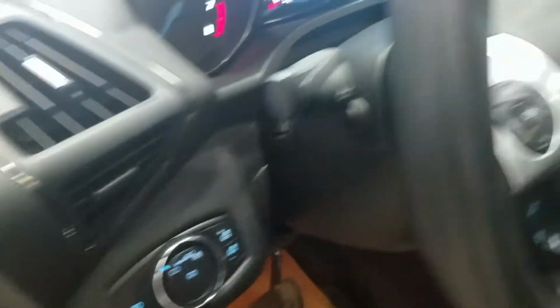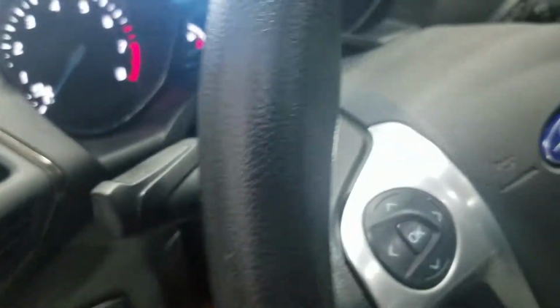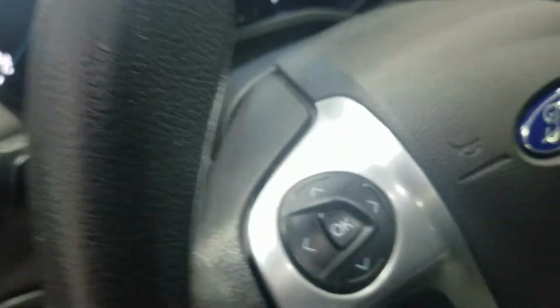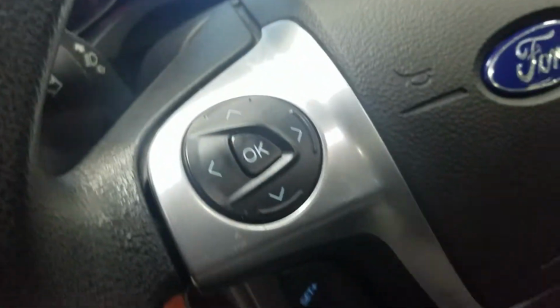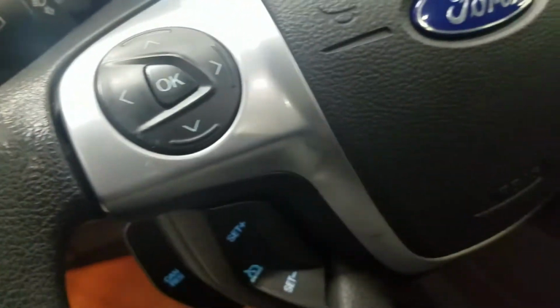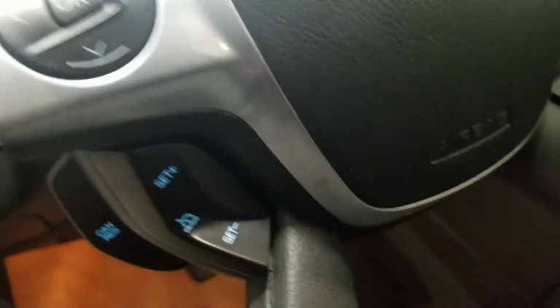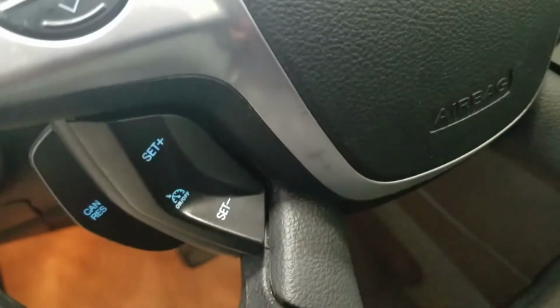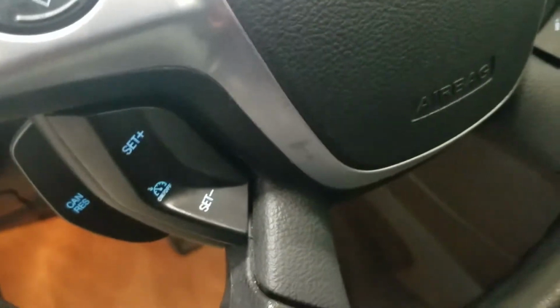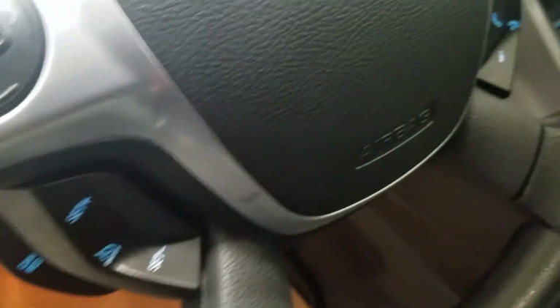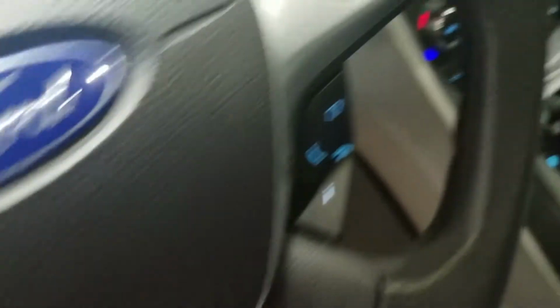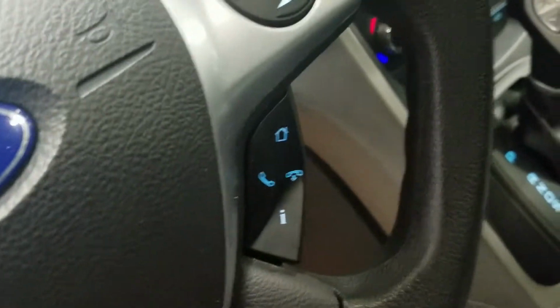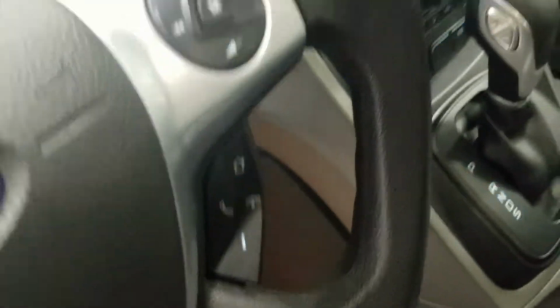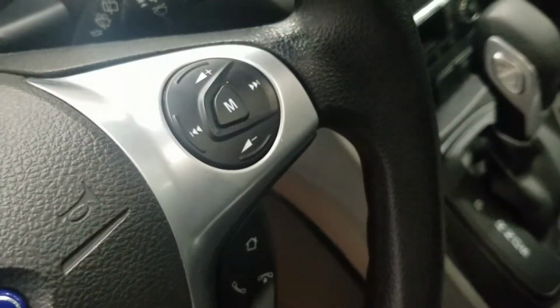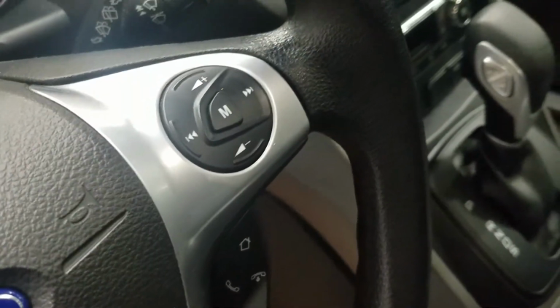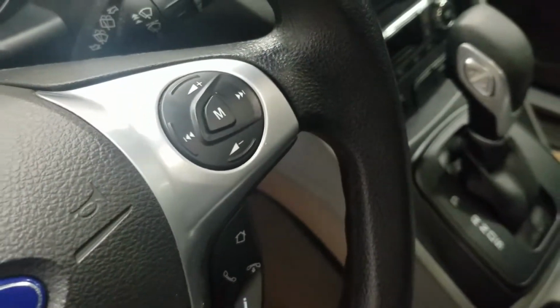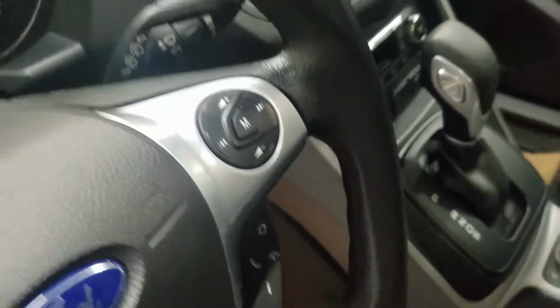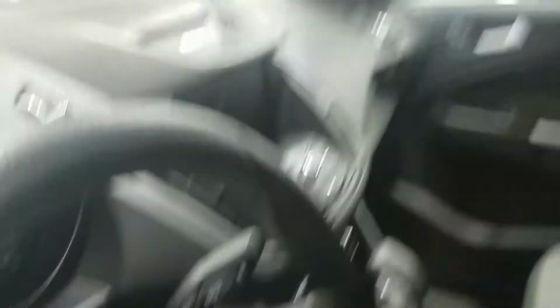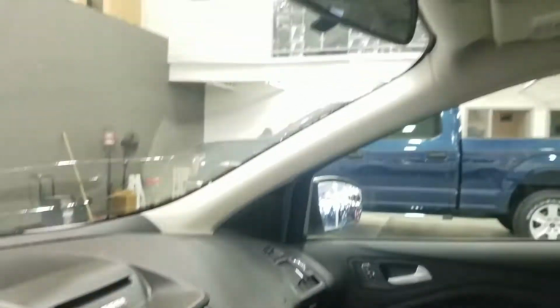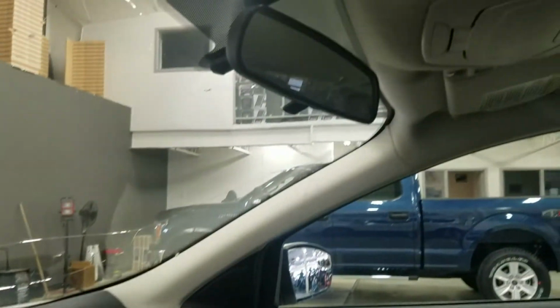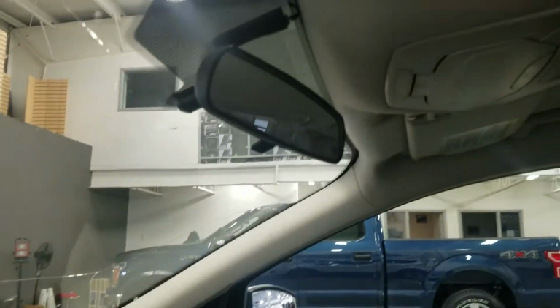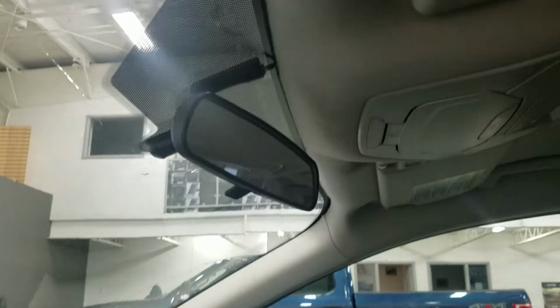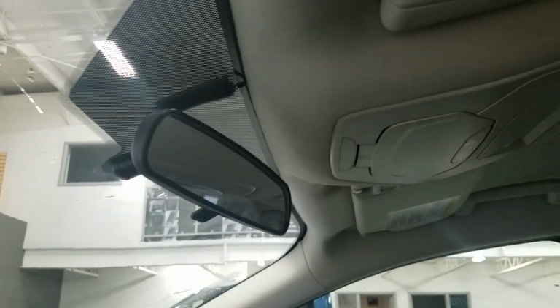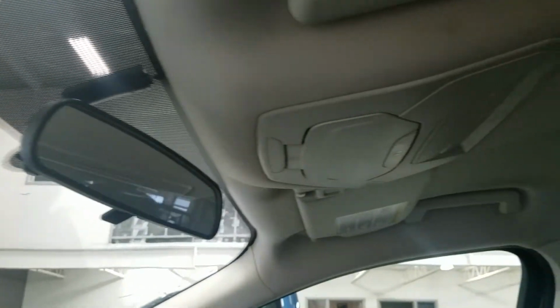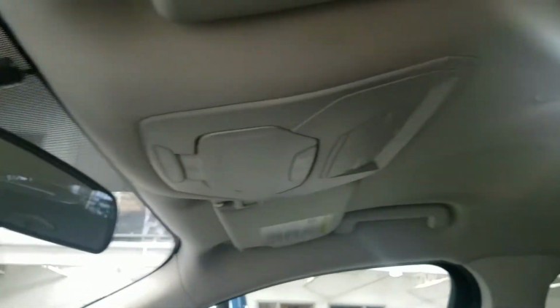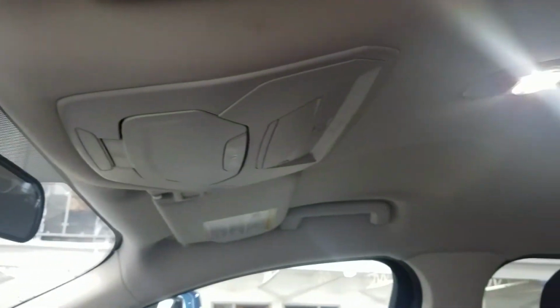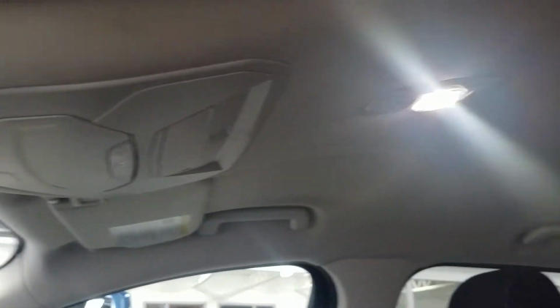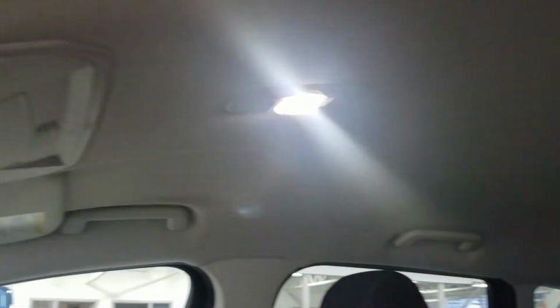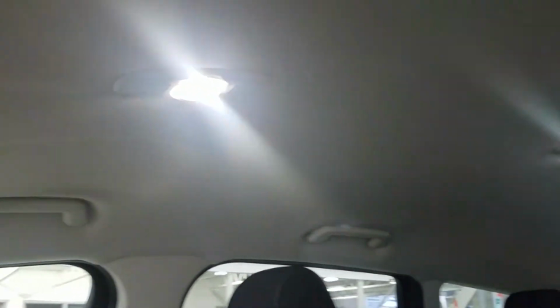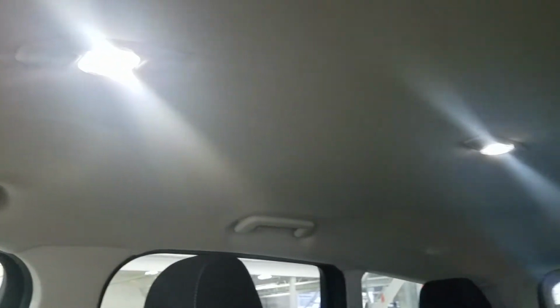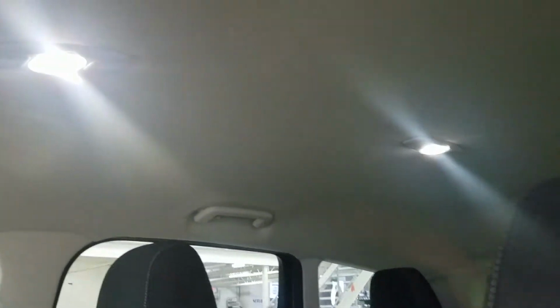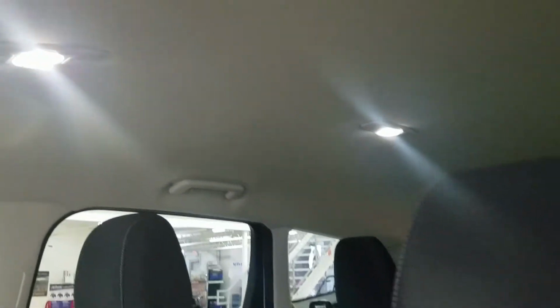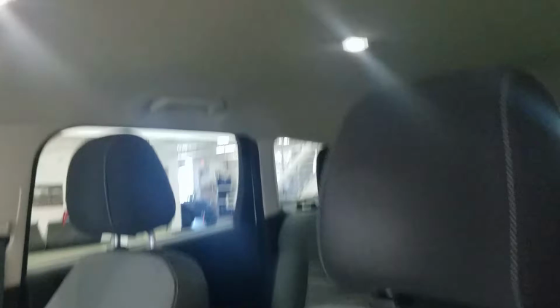As well as our tilt steering wheel with our information track pad and cruise control settings on the left, as well as our hands-free and entertainment and volume controls on the right. And looking up we have our auto dimming rearview mirror with cabin lights, as well as more cabin lights in the rear.